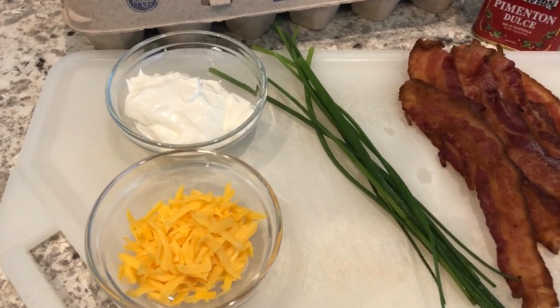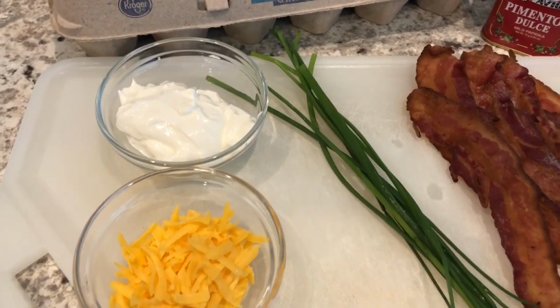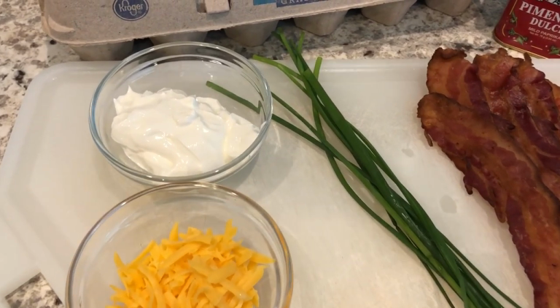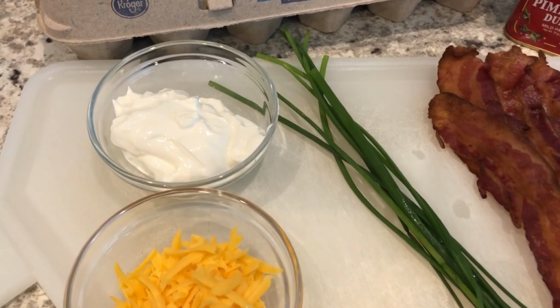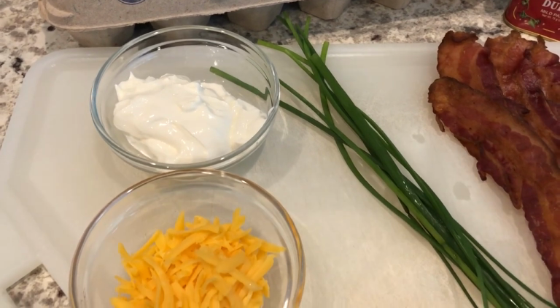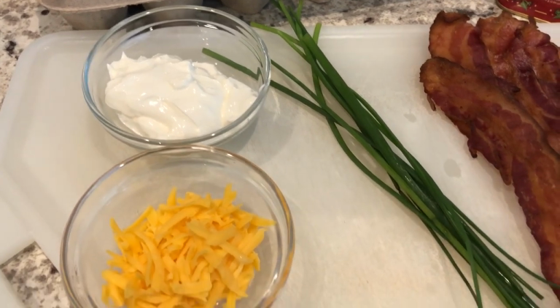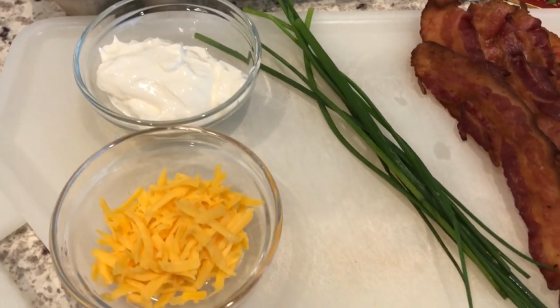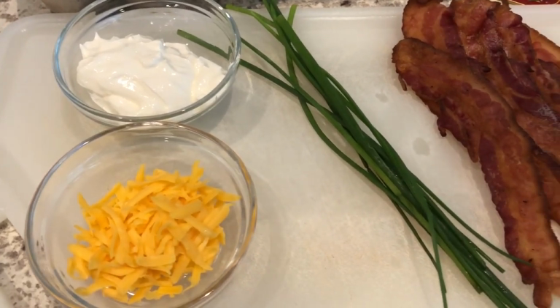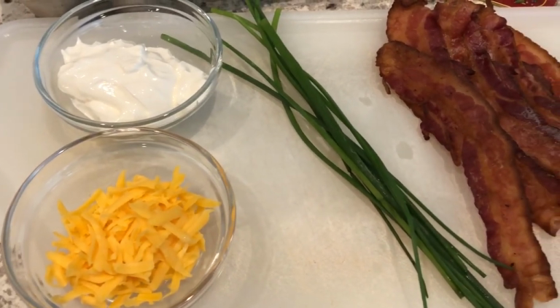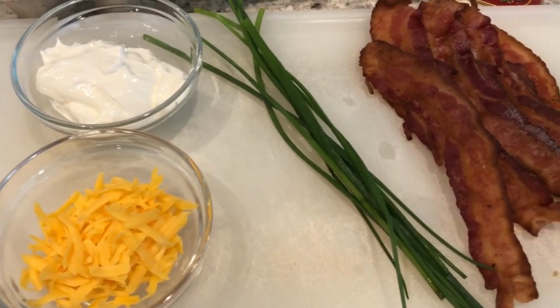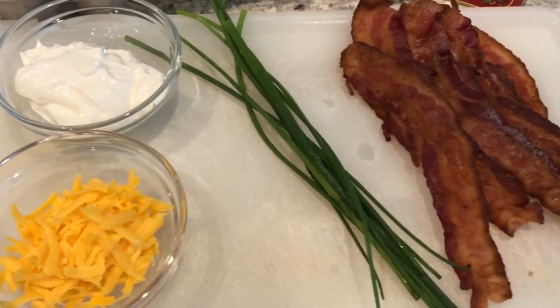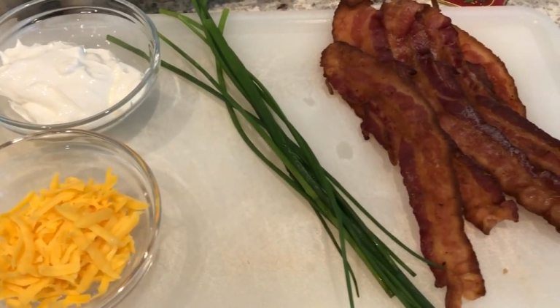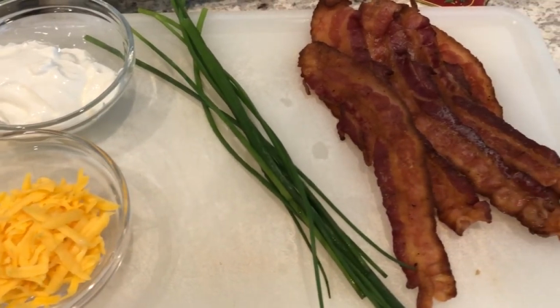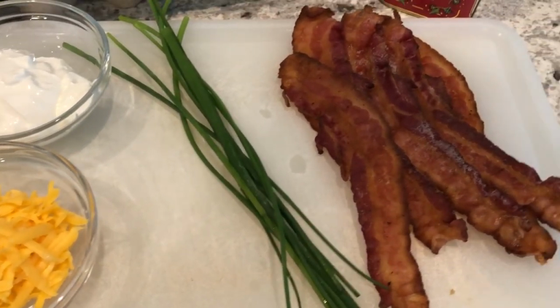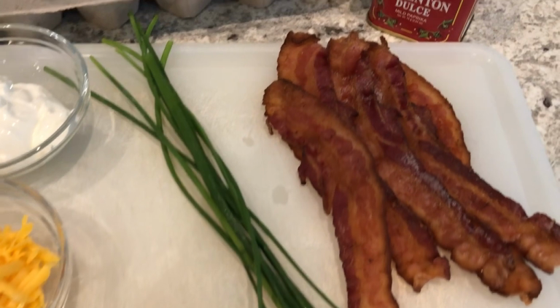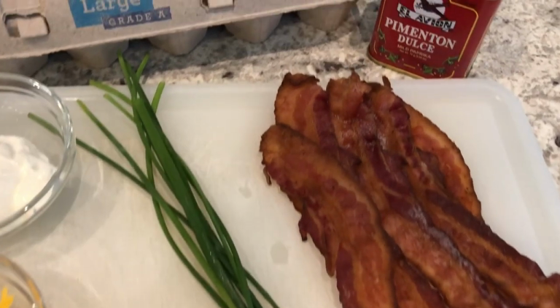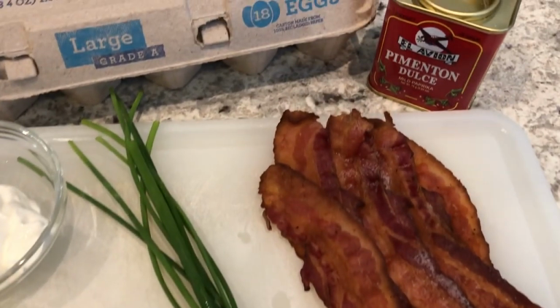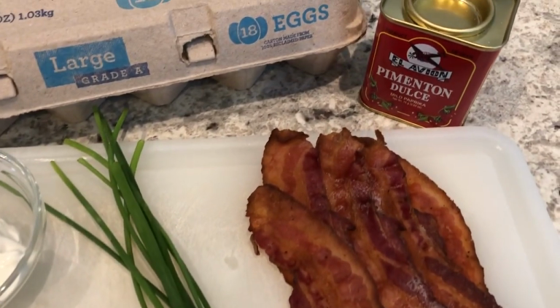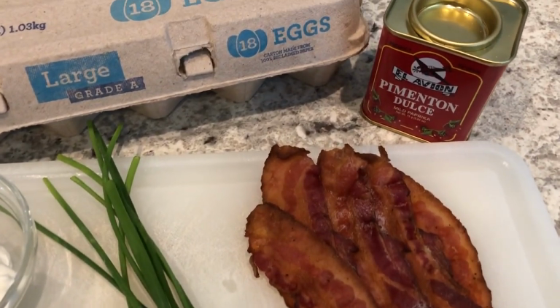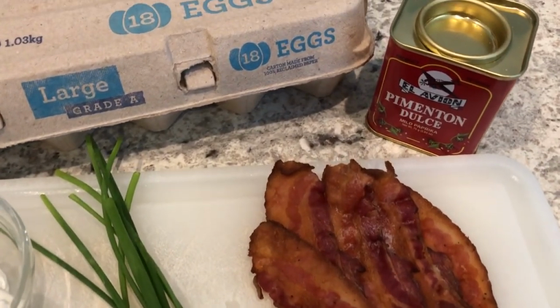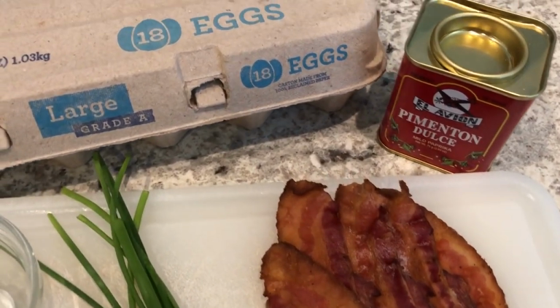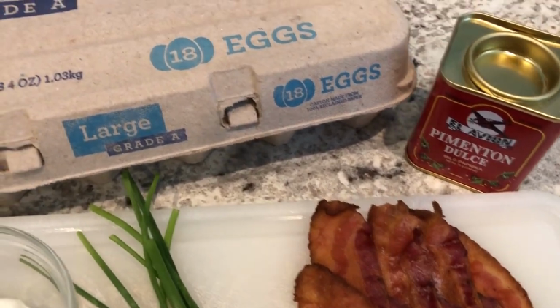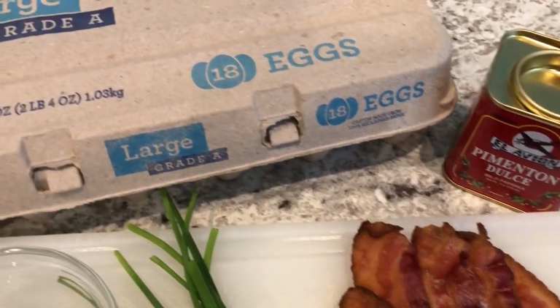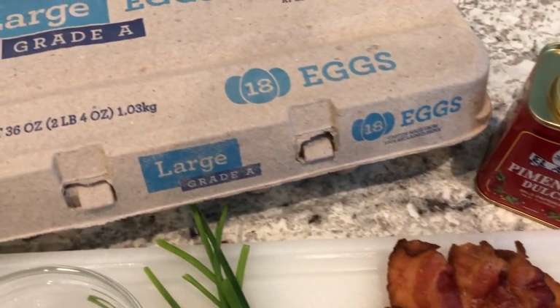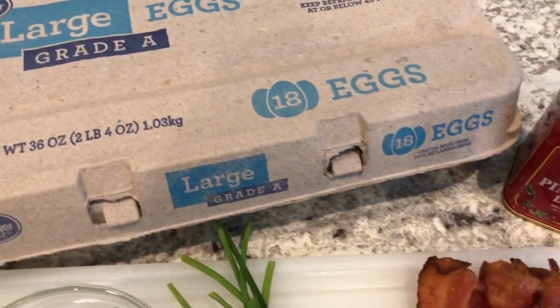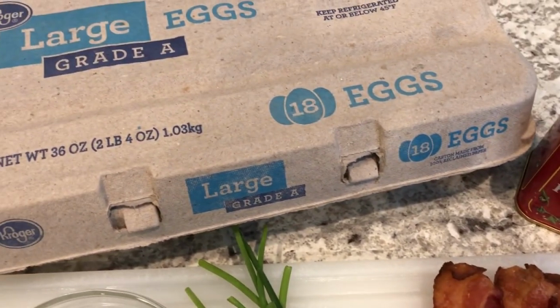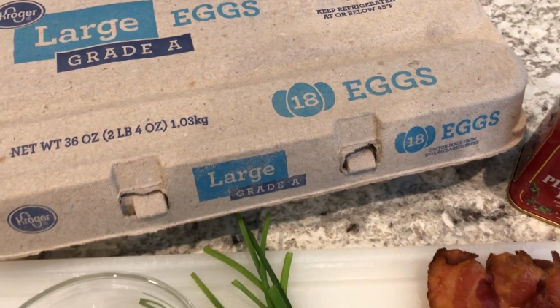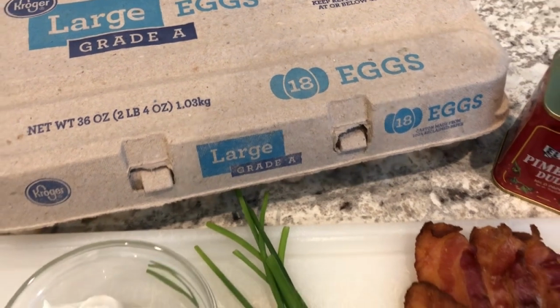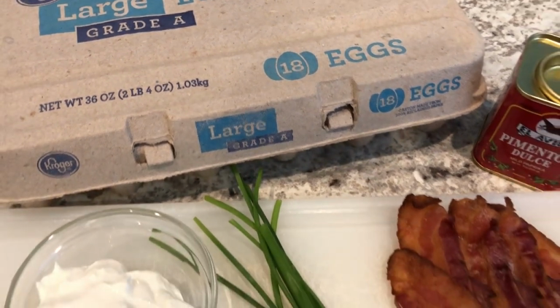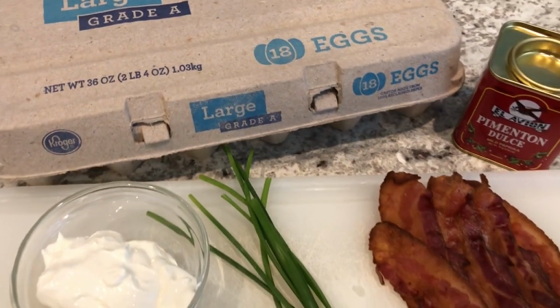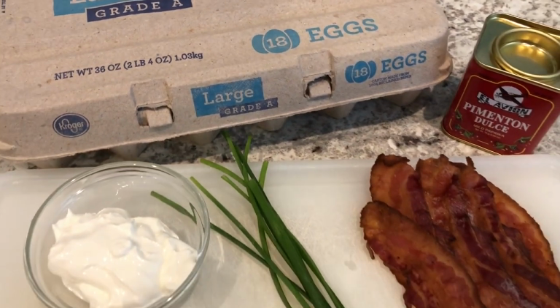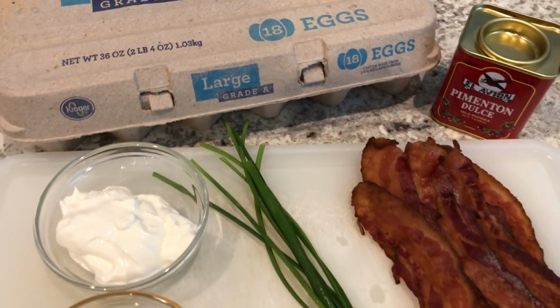You're gonna need some sour cream, cheddar cheese, chives, bacon, paprika, and eggs. So if you want to see how this all comes together, stay tuned.